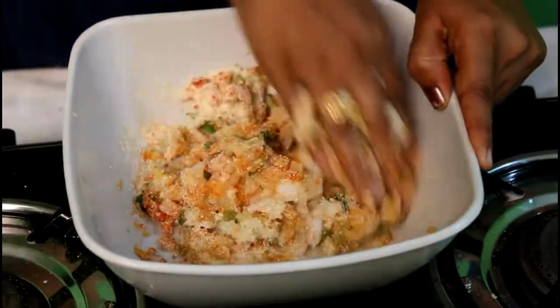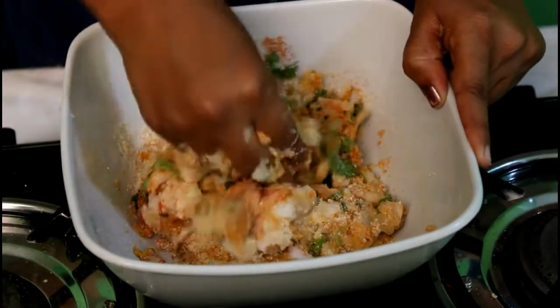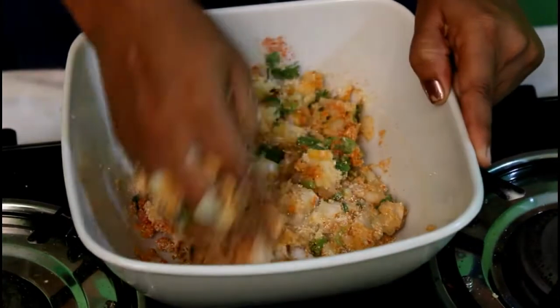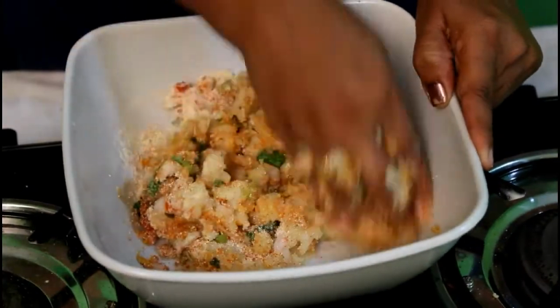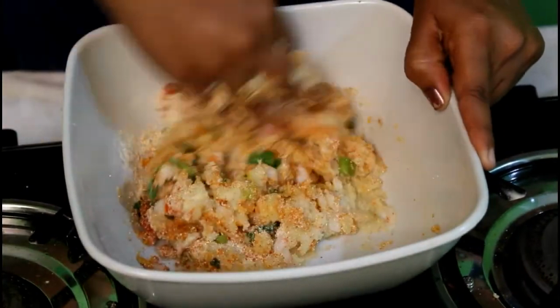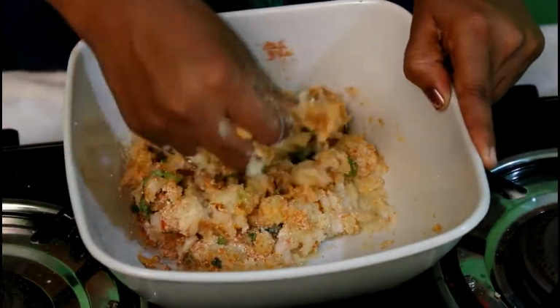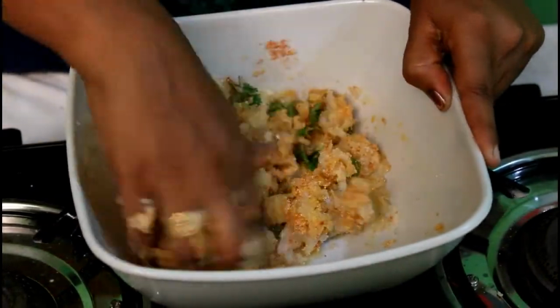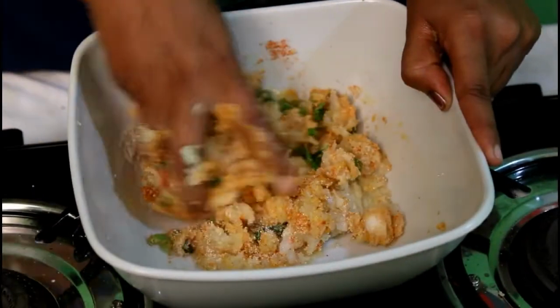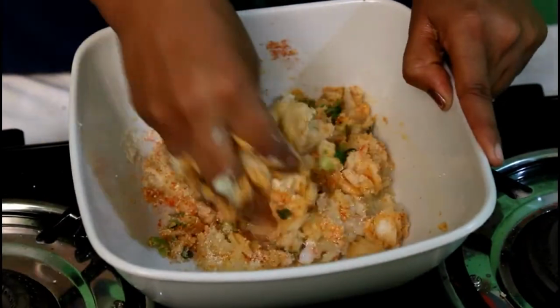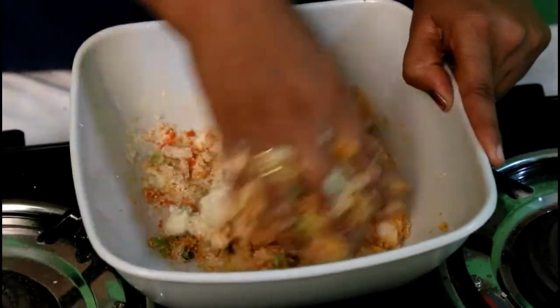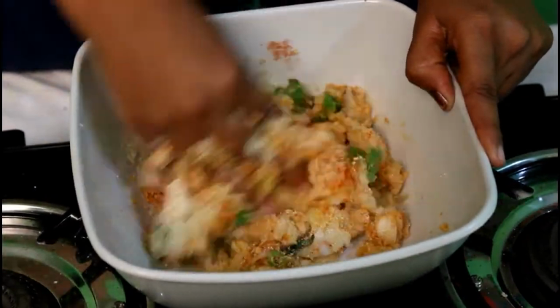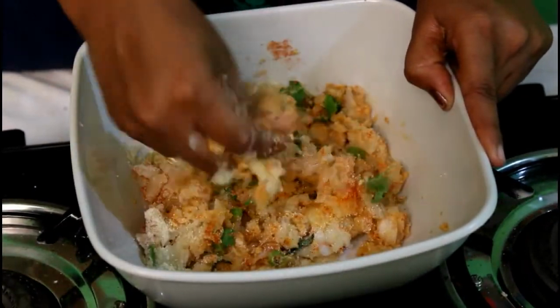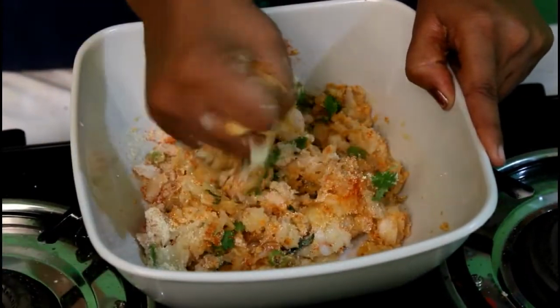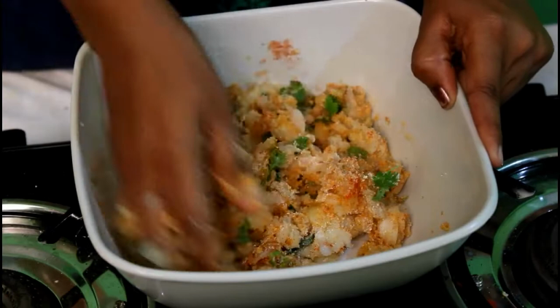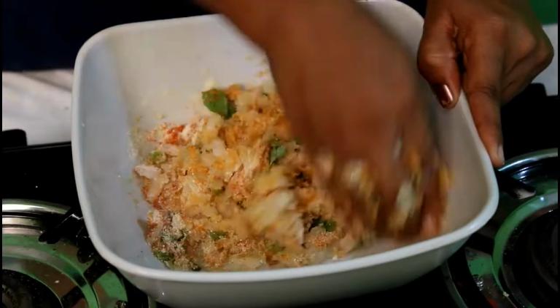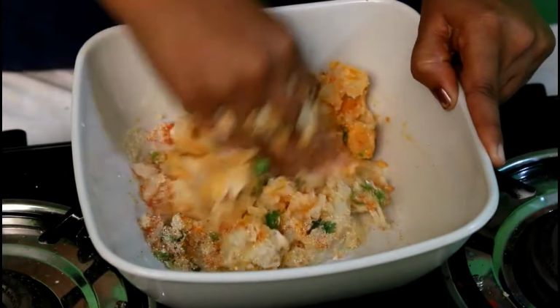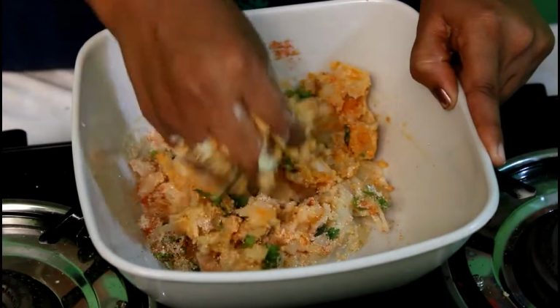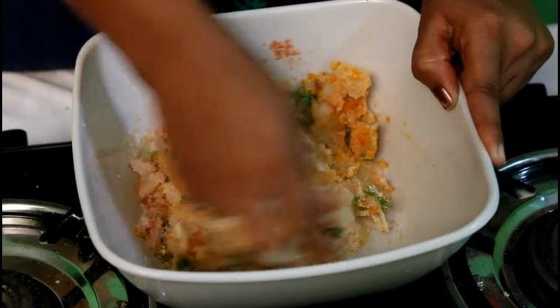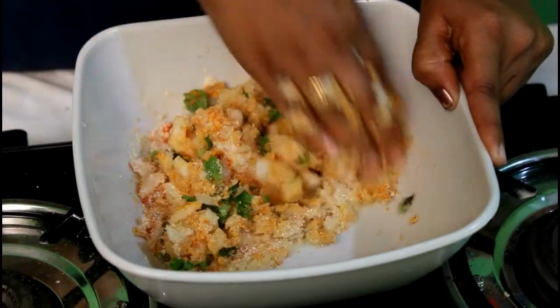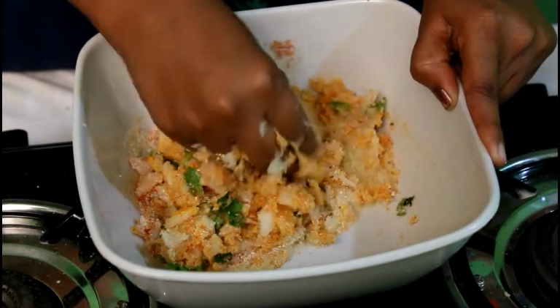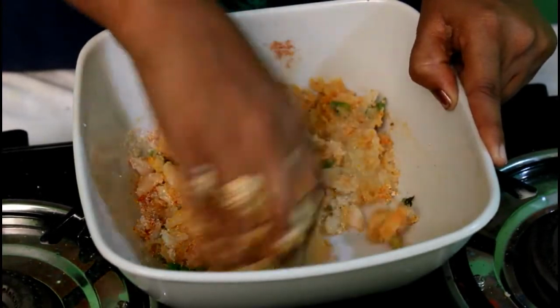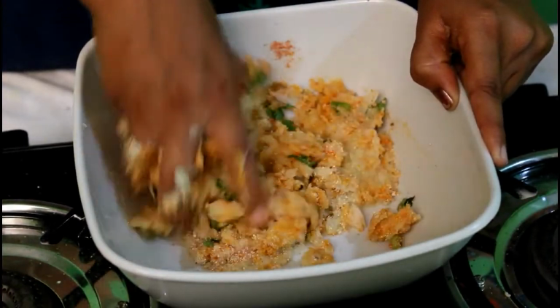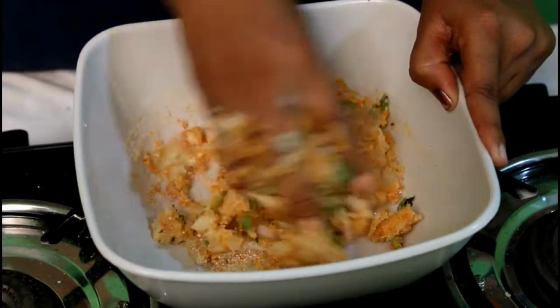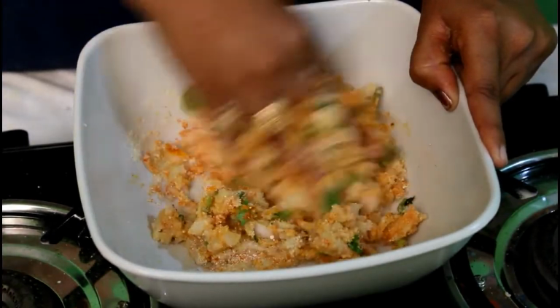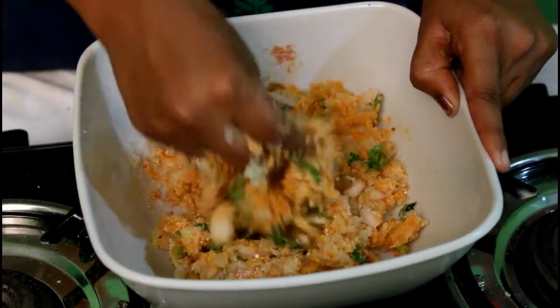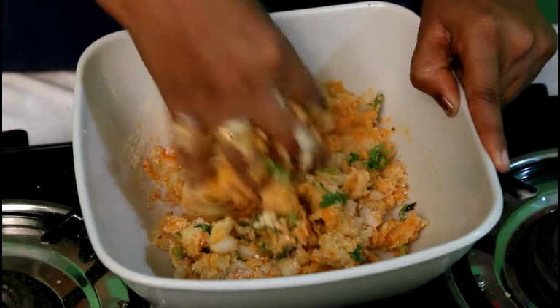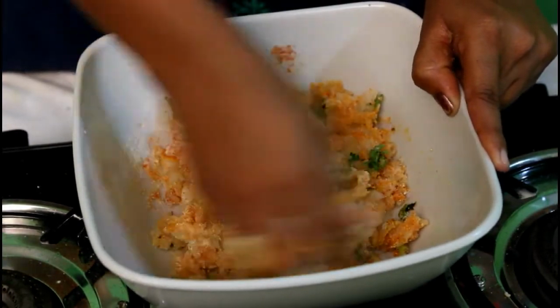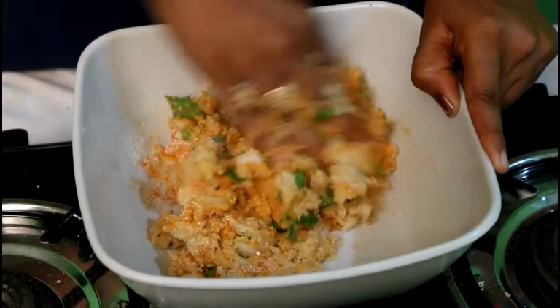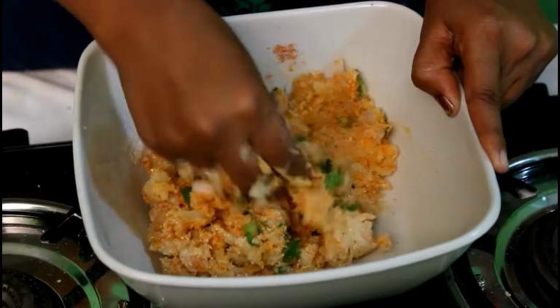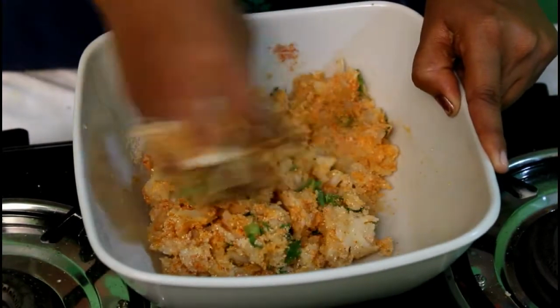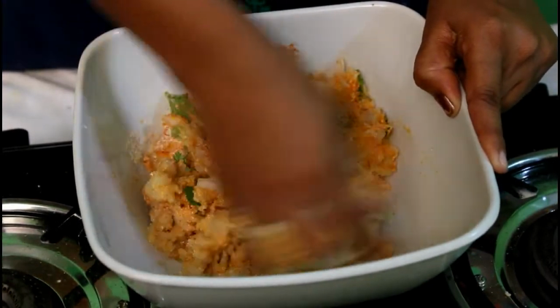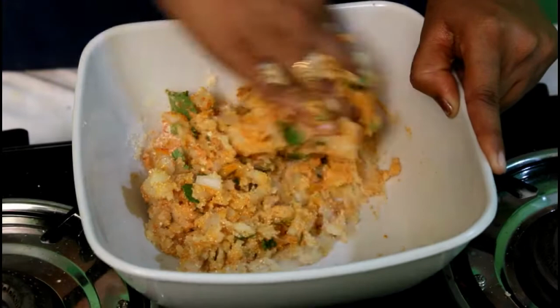We will add the water to the potatoes. We will add the potatoes to the pot.